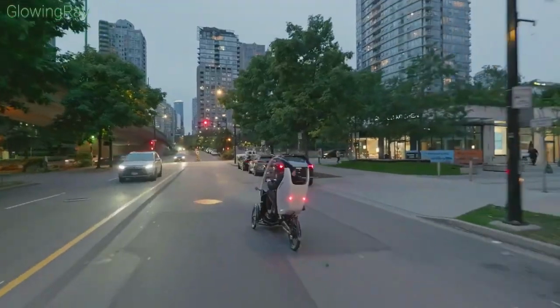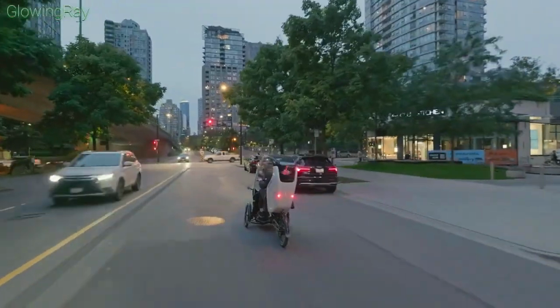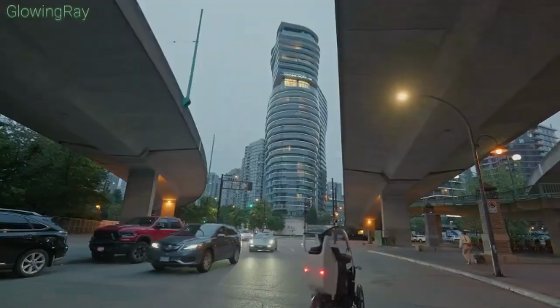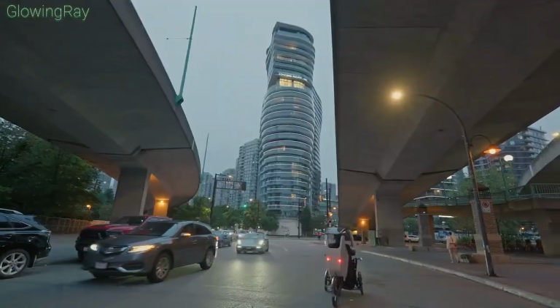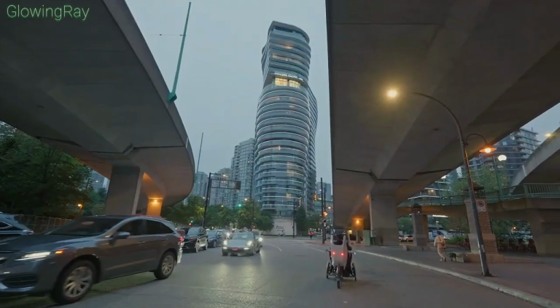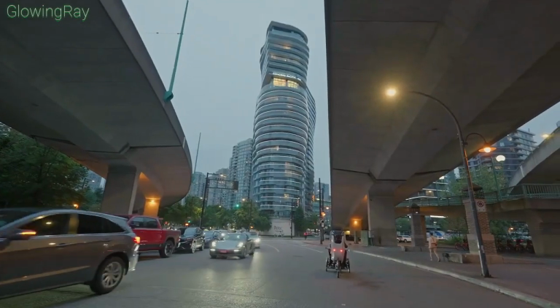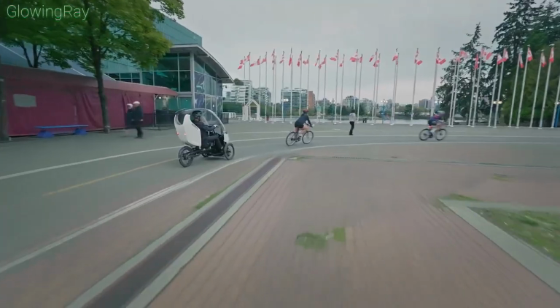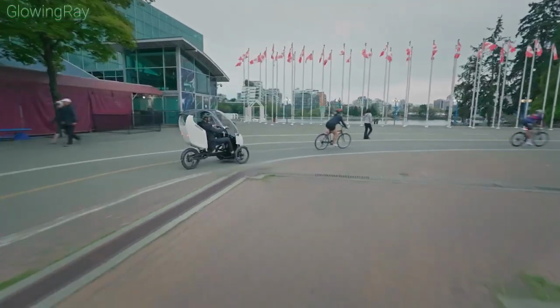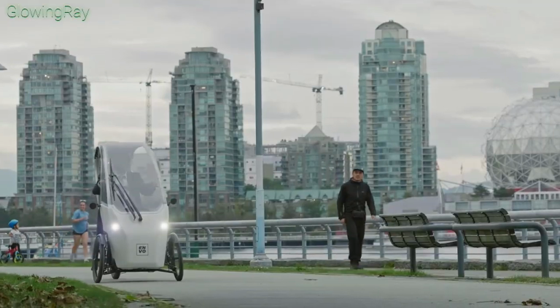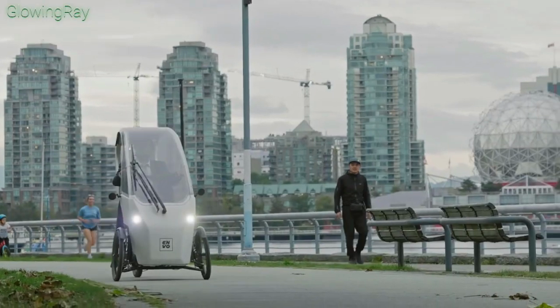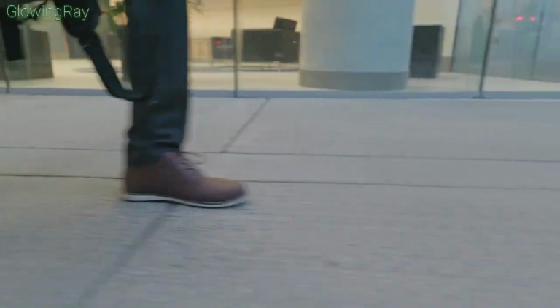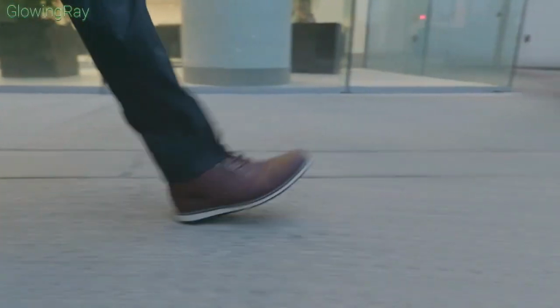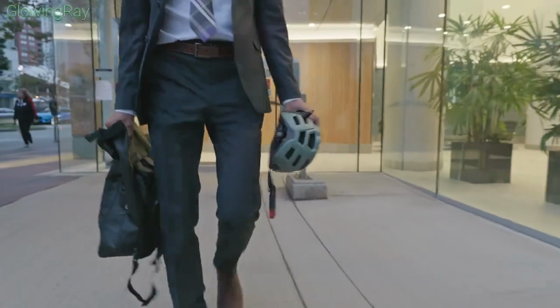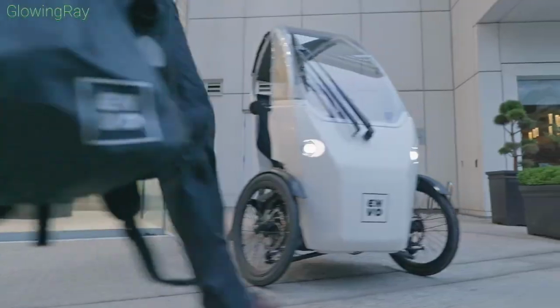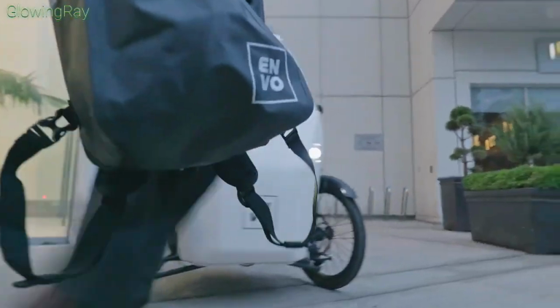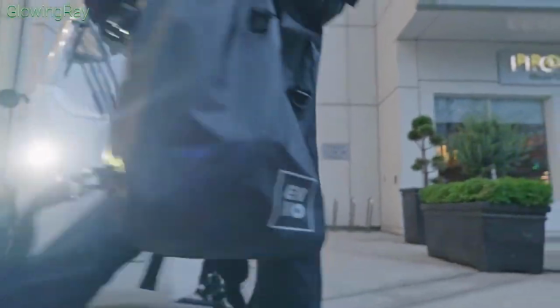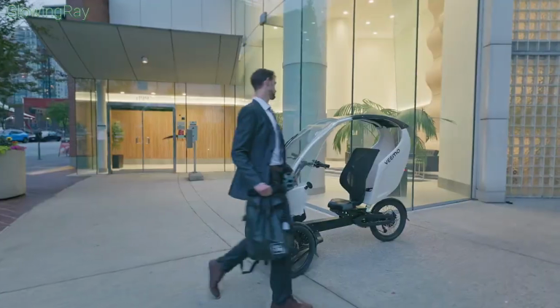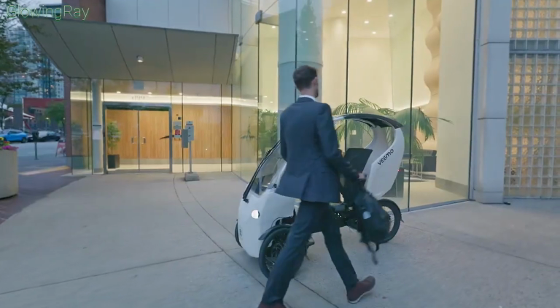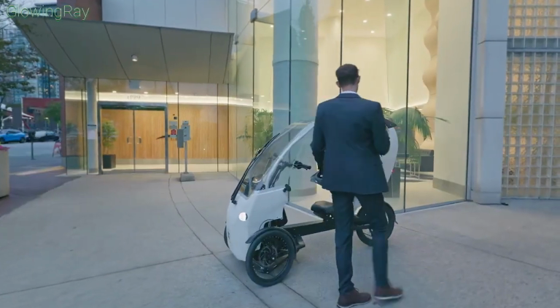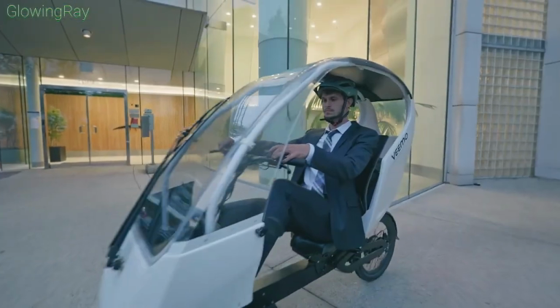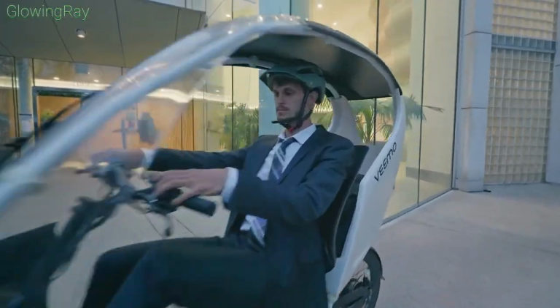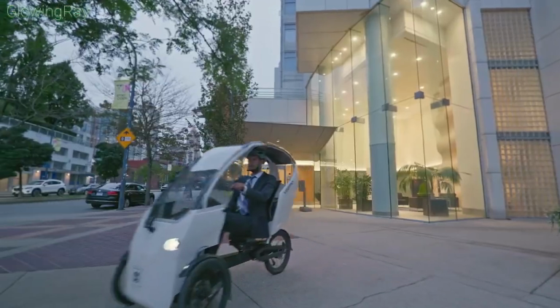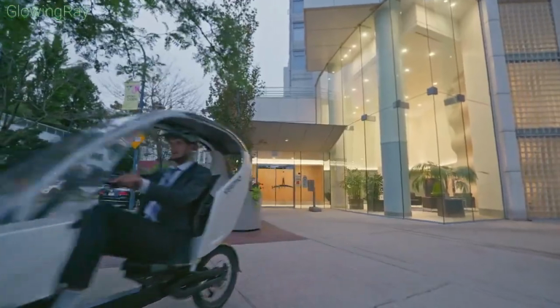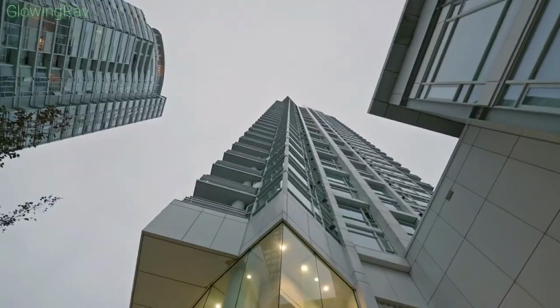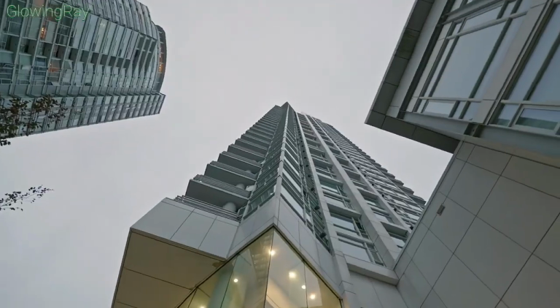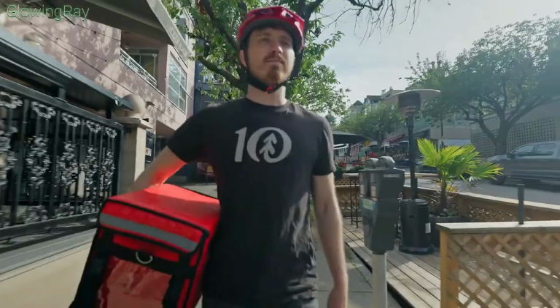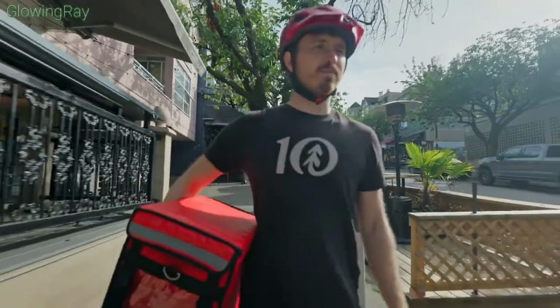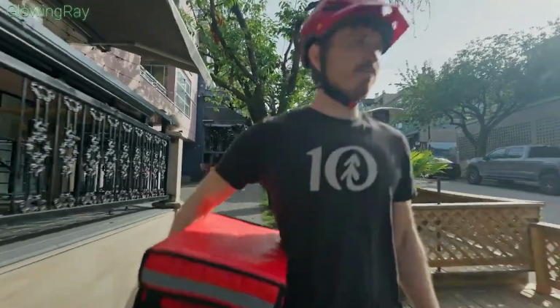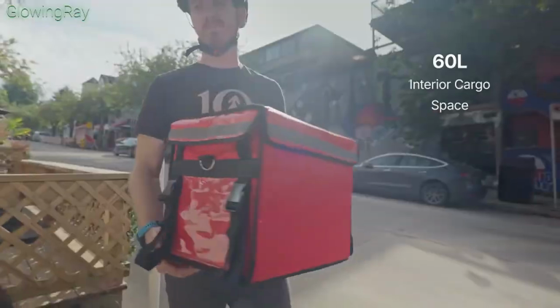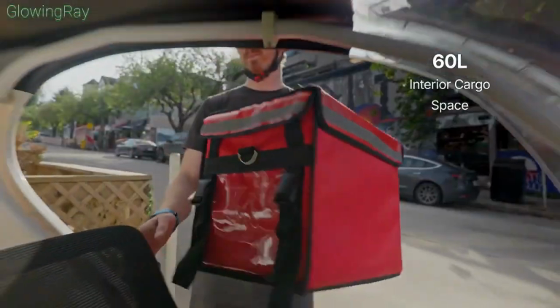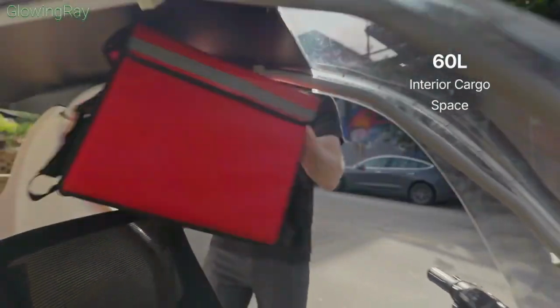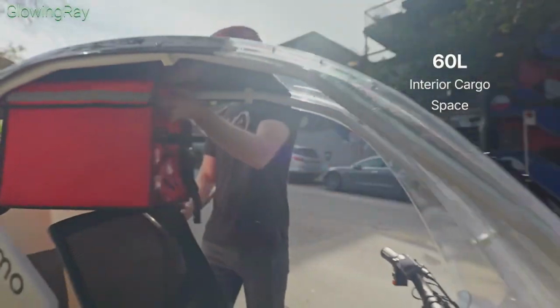Field tested in Vancouver, users praised the Vimo SE for its smooth ride, solid build, and ease of acceleration on flat roads. The motor assistance is particularly beneficial when climbing hills, making urban travel more accessible.